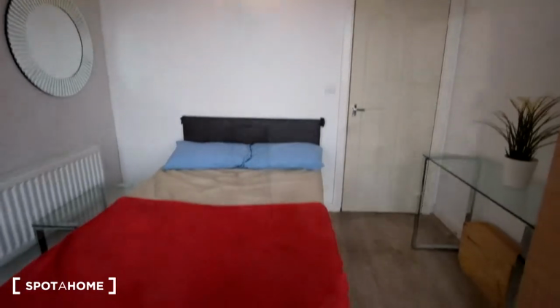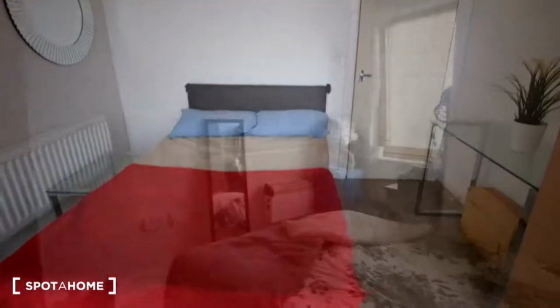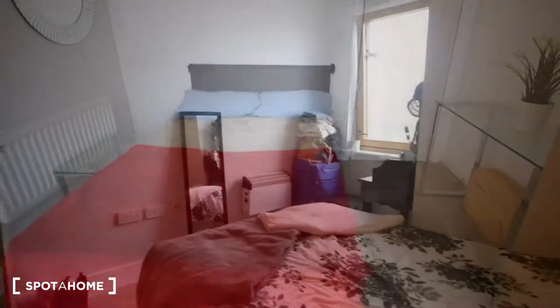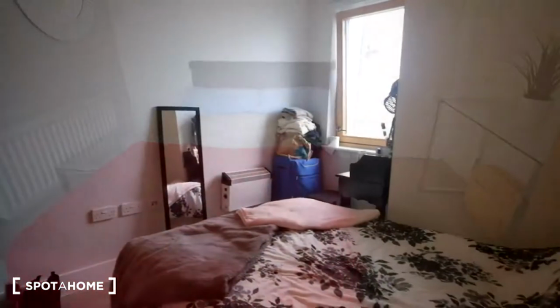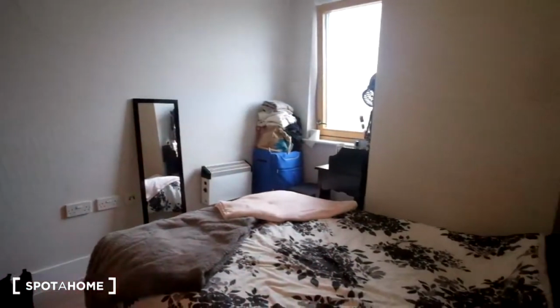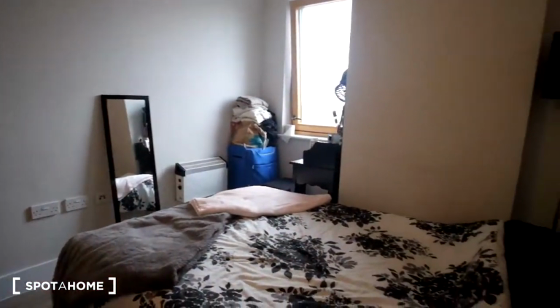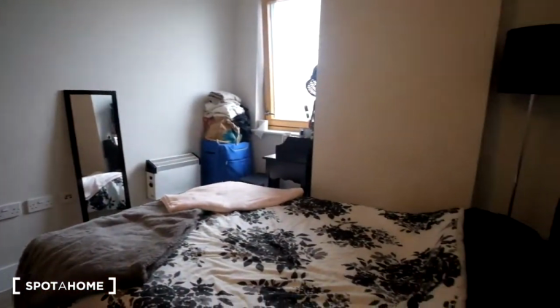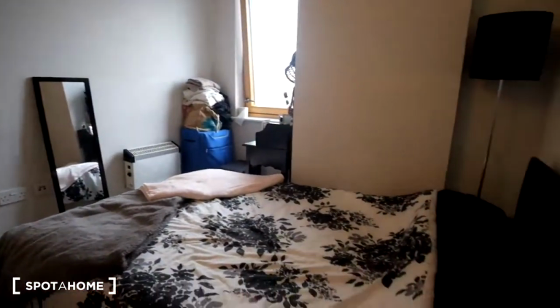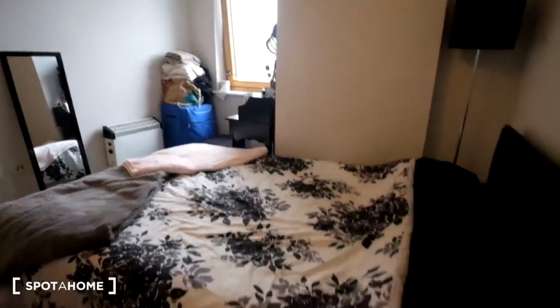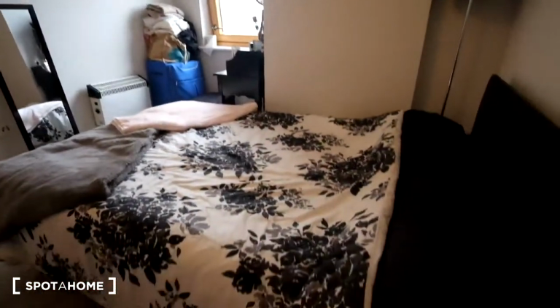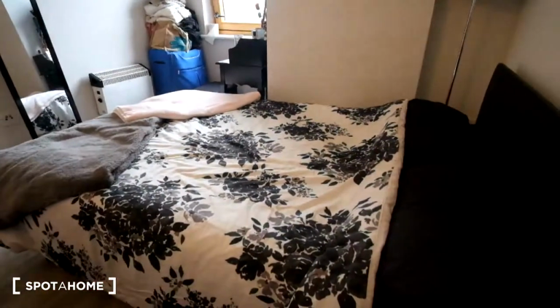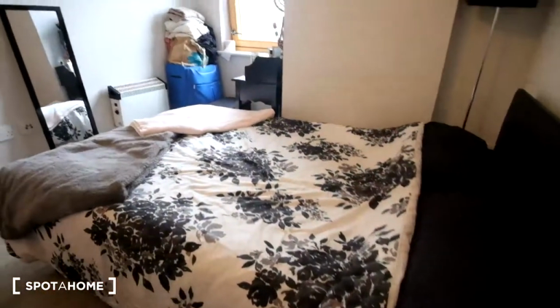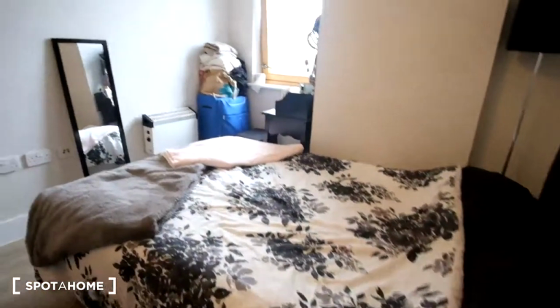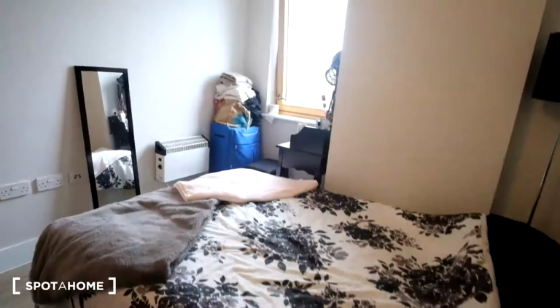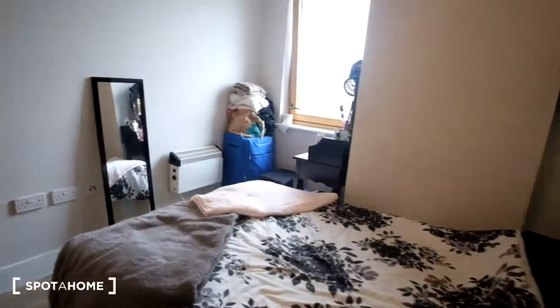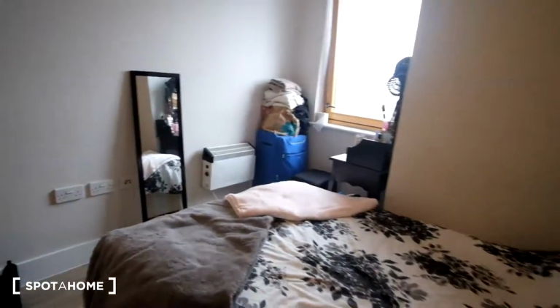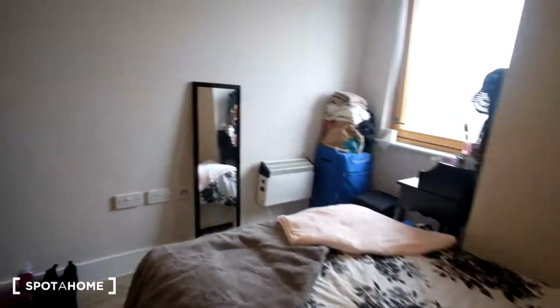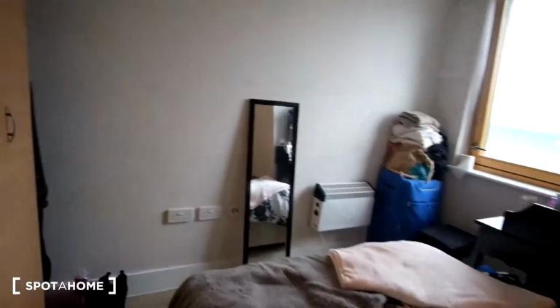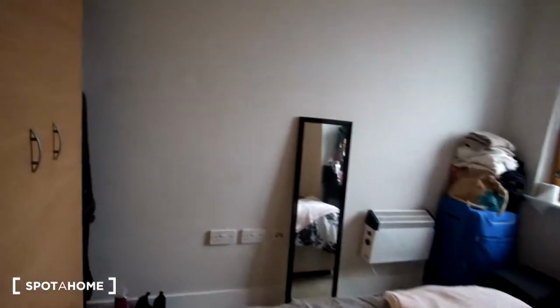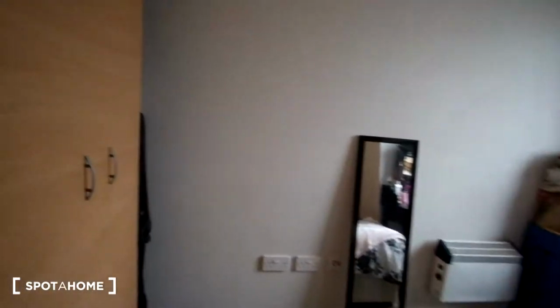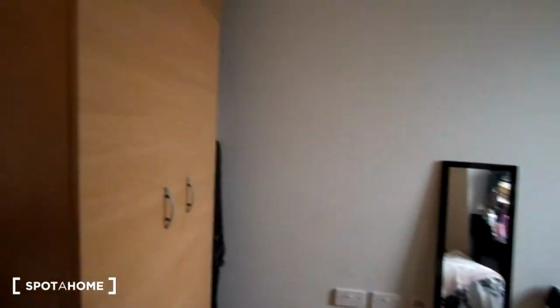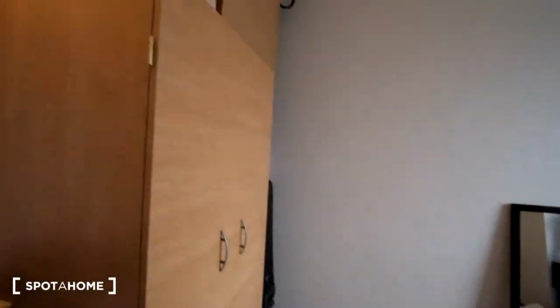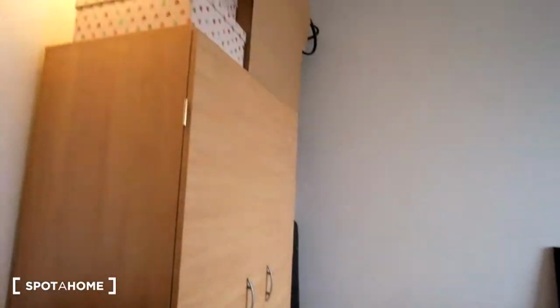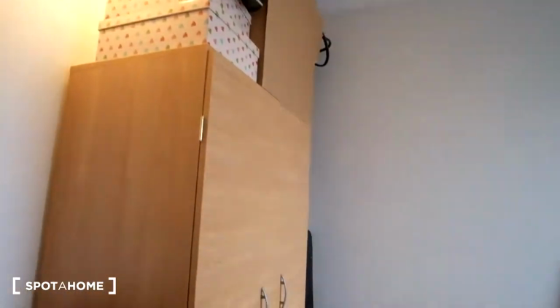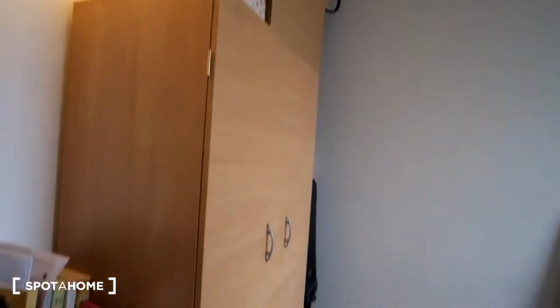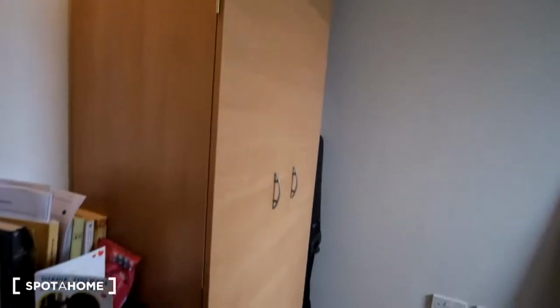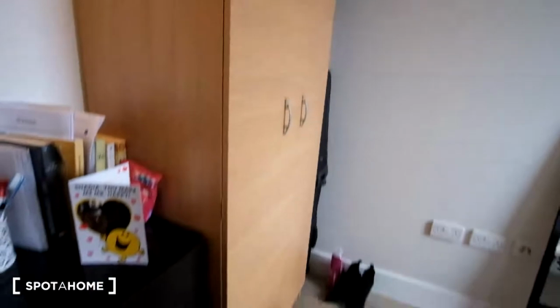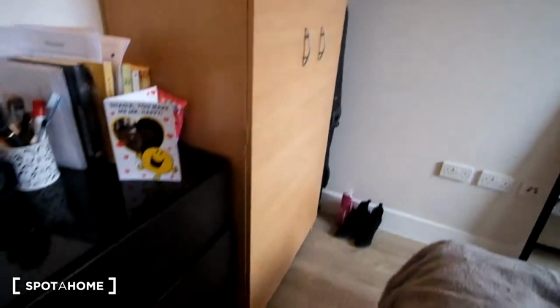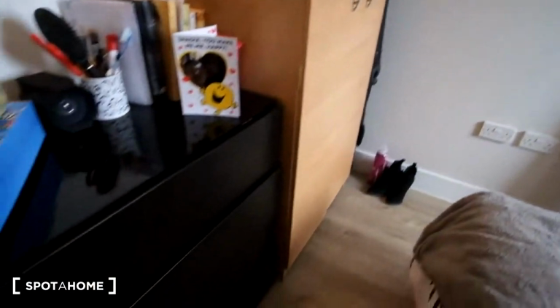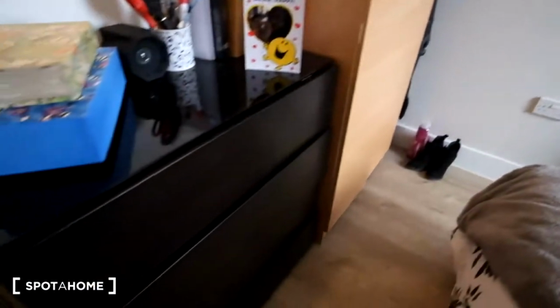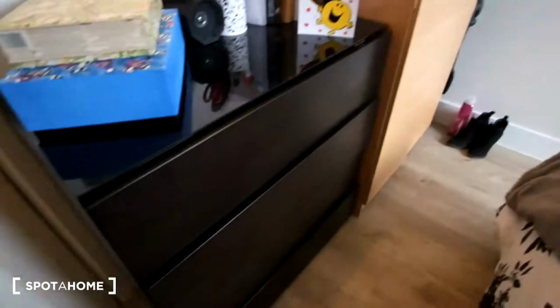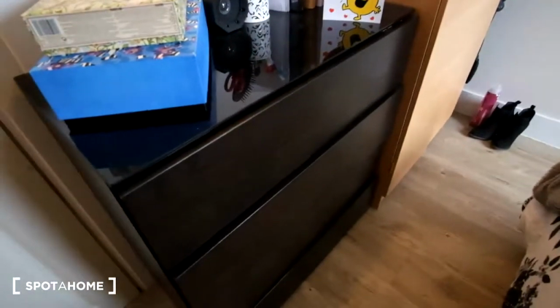So here we have room B. It's a room that features a double bed right in front of us as we walk in. And then we do have a standalone wardrobe as well as a chest of drawers for storage.